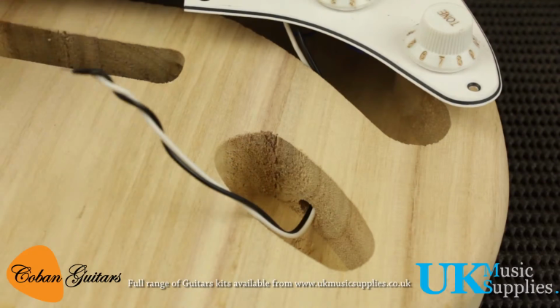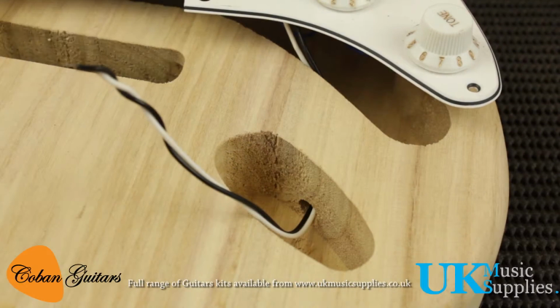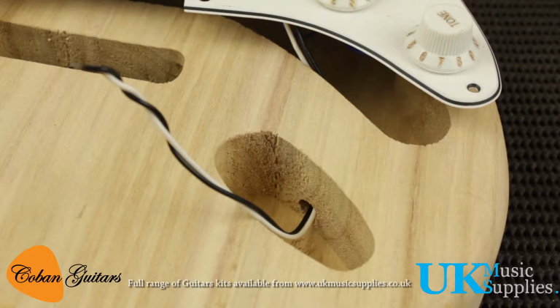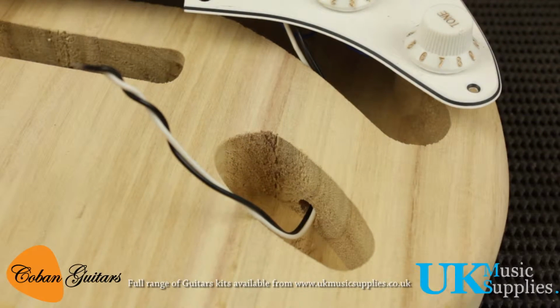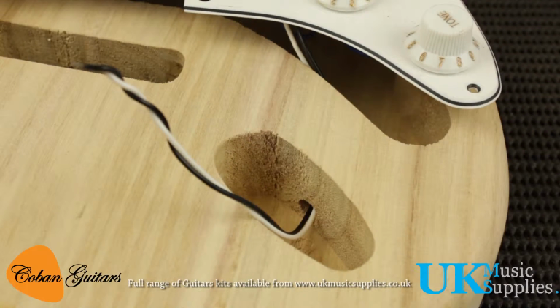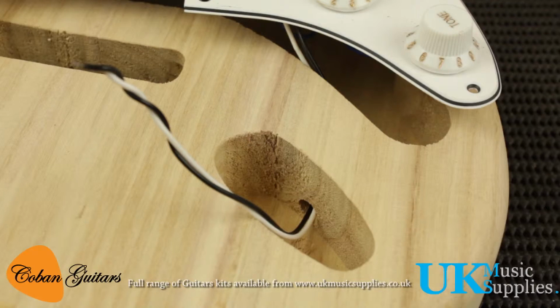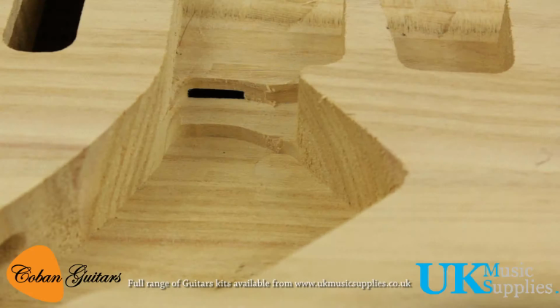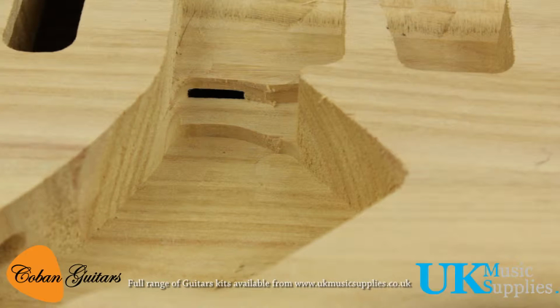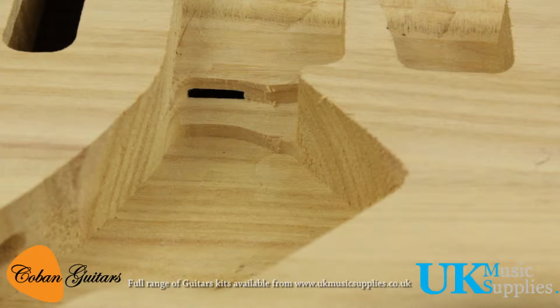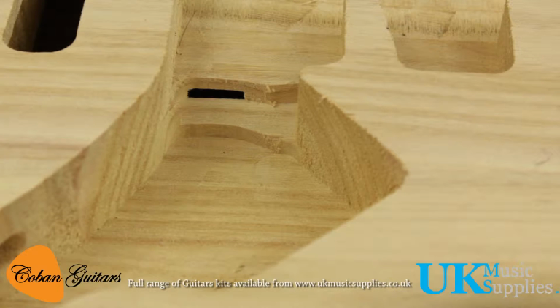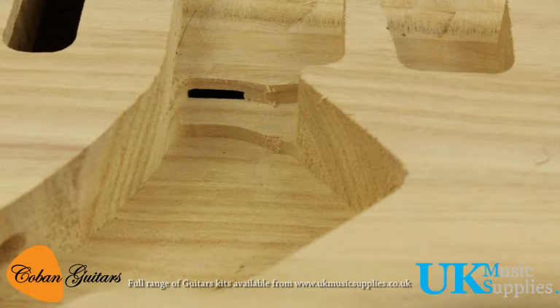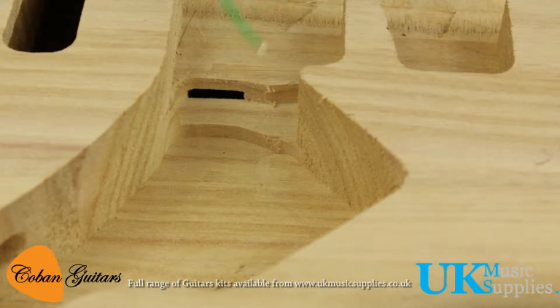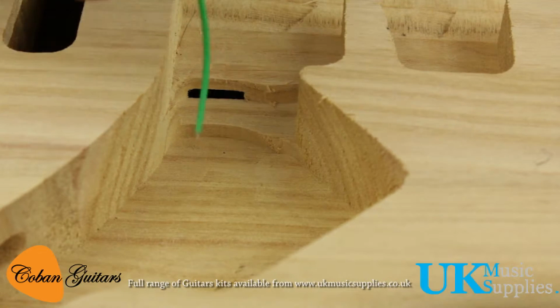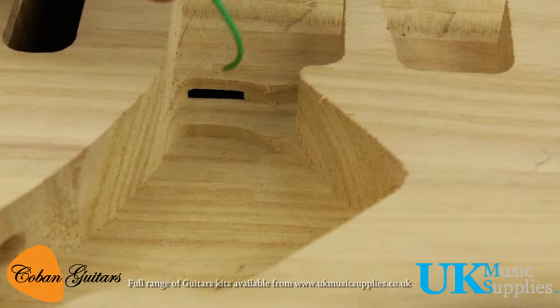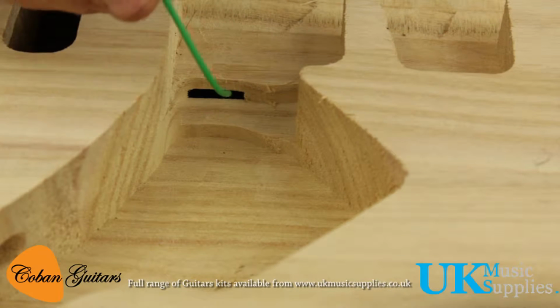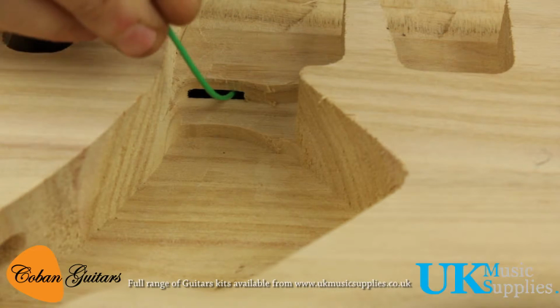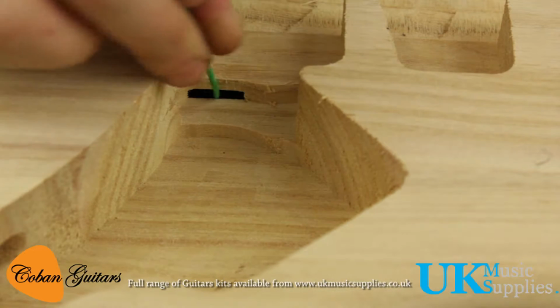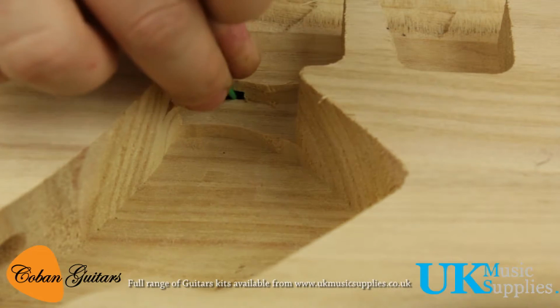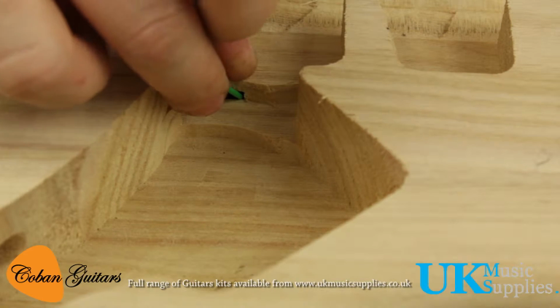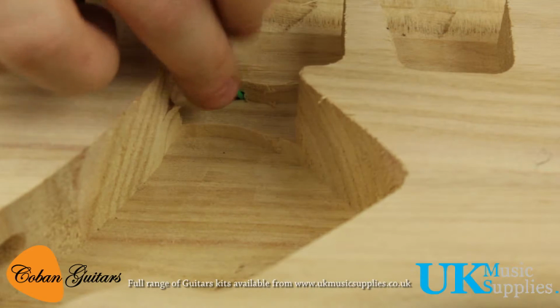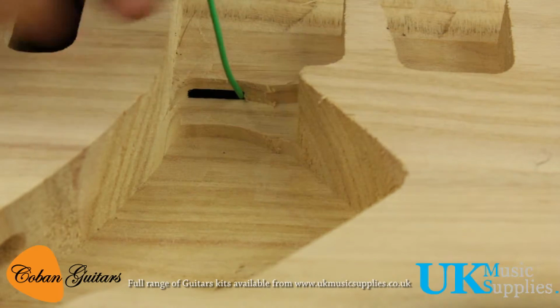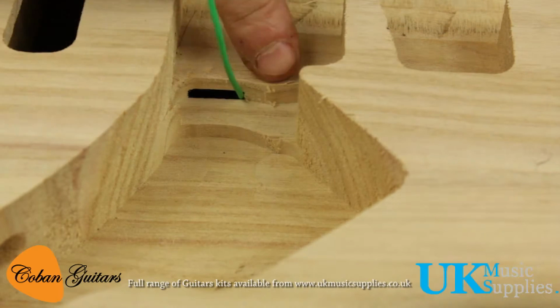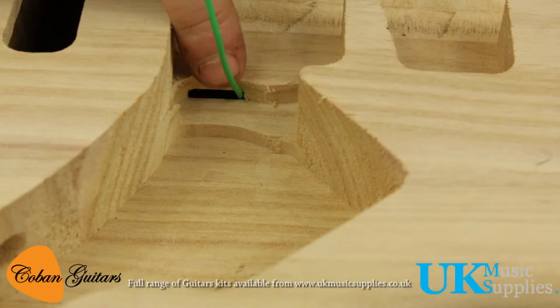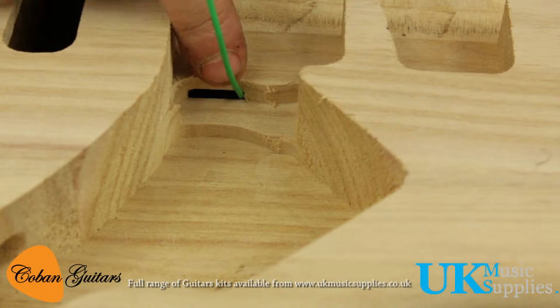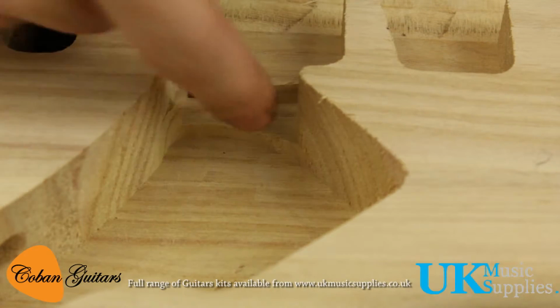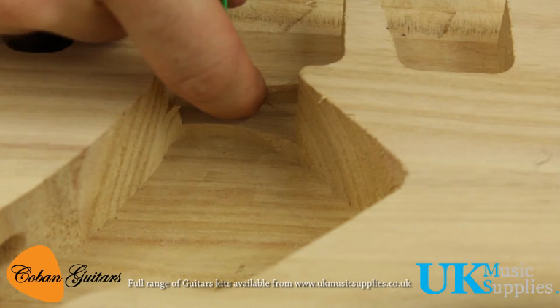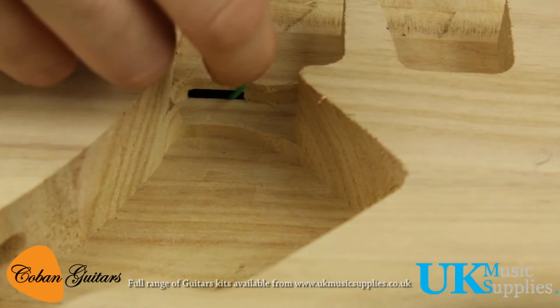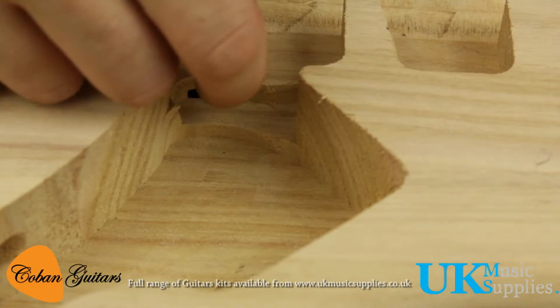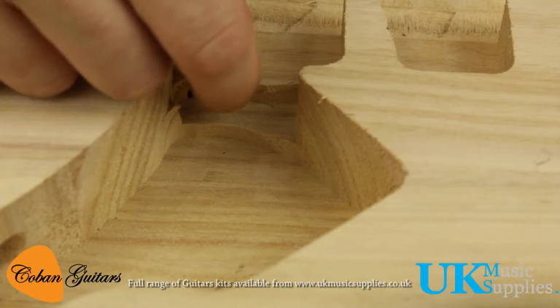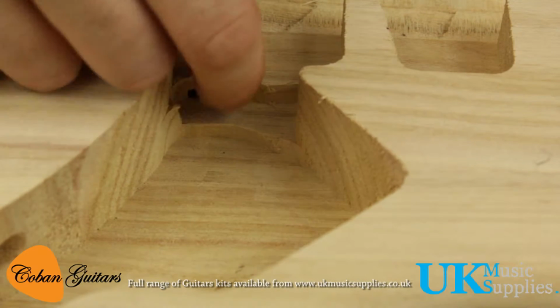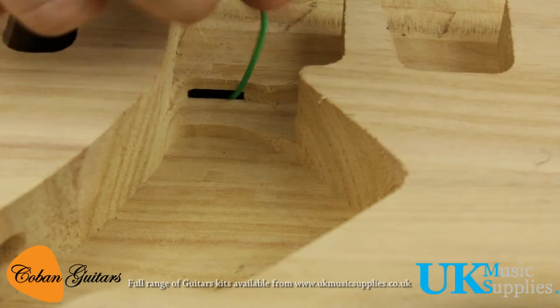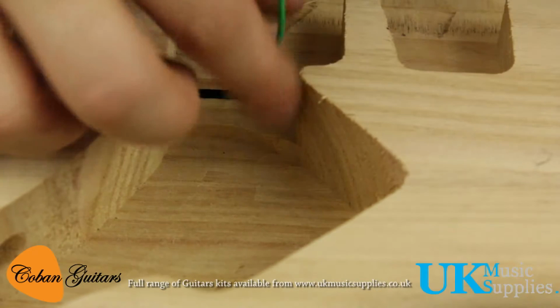First we'll thread the green earthing cable through the back, through this little hole here. If you don't have one you'll have to drill it, but that's fine — it's only thin. That leads into the back cavity where the claw lives.